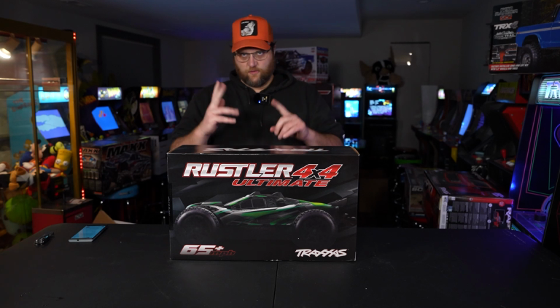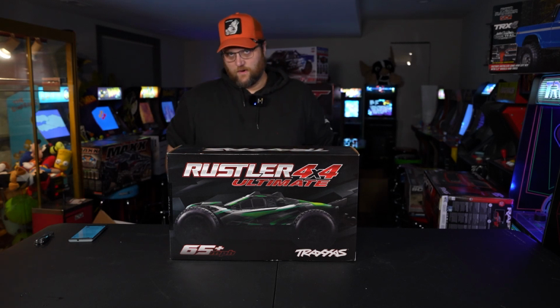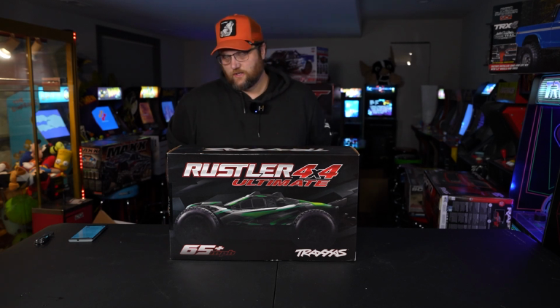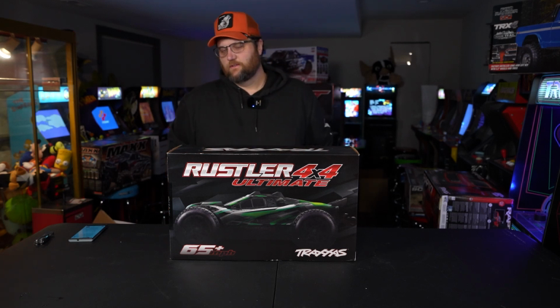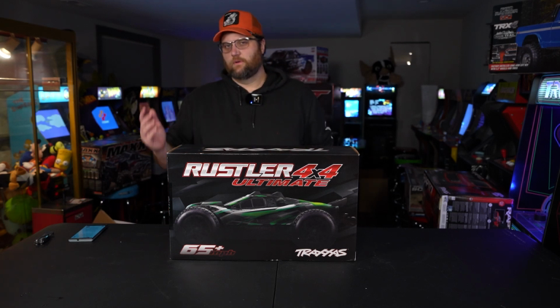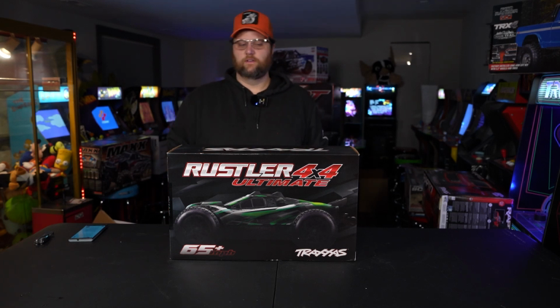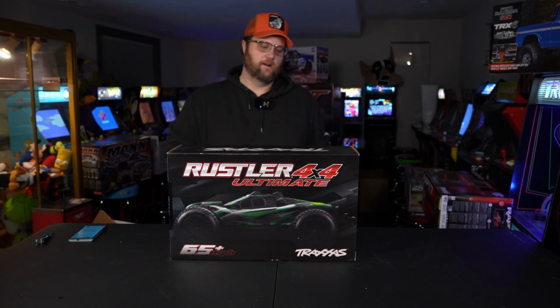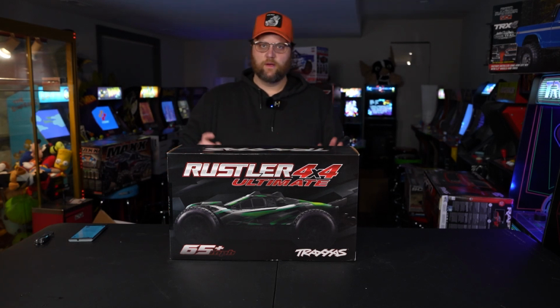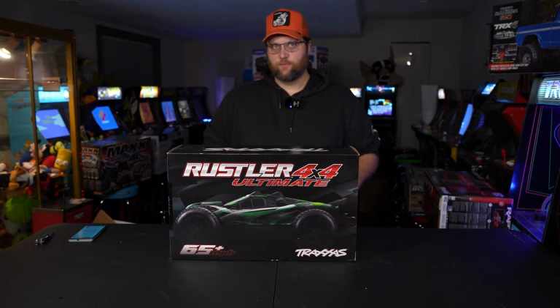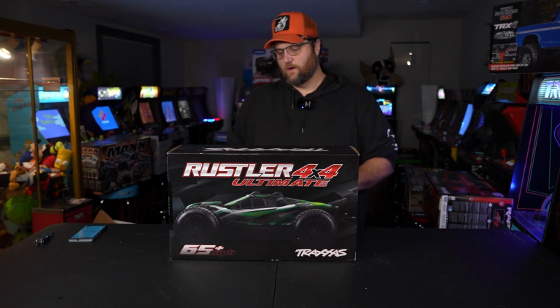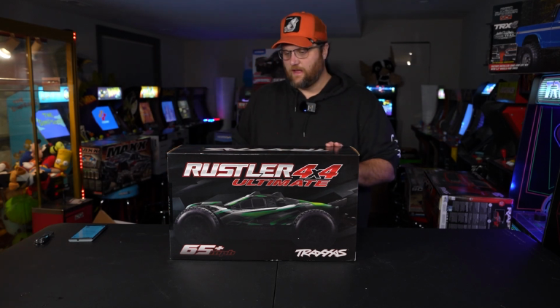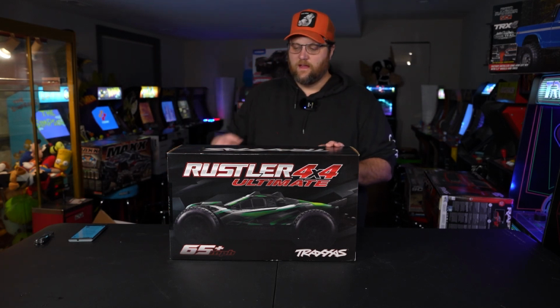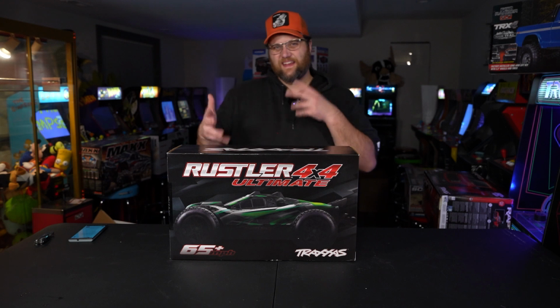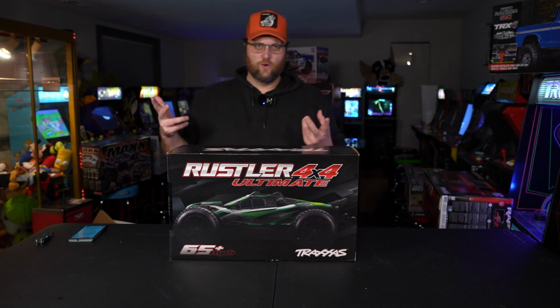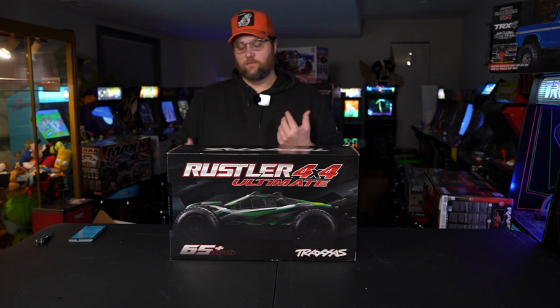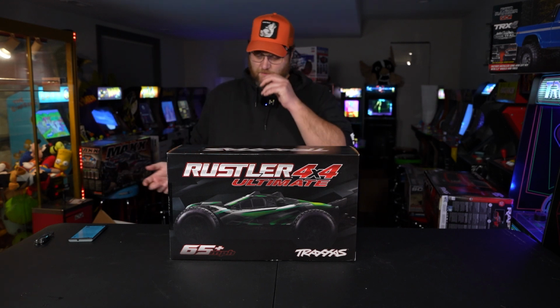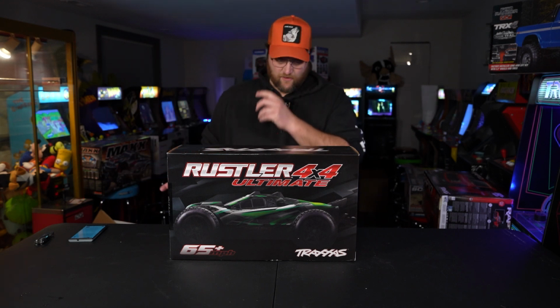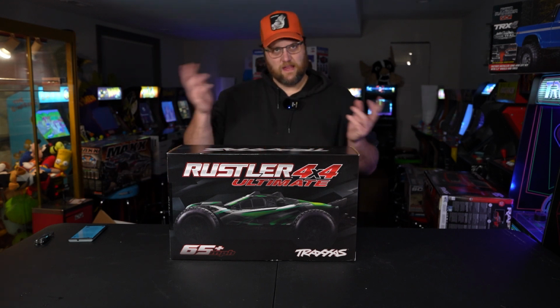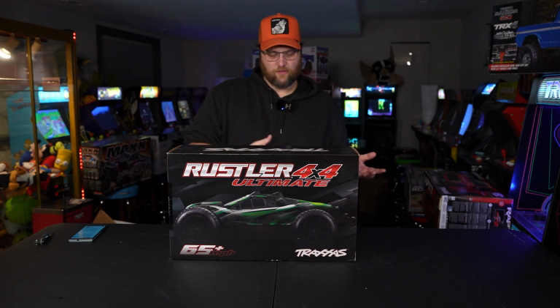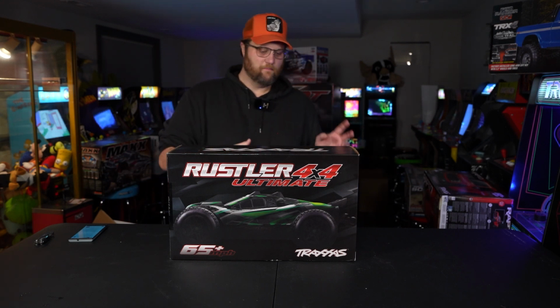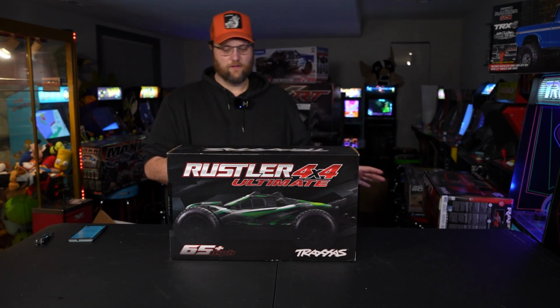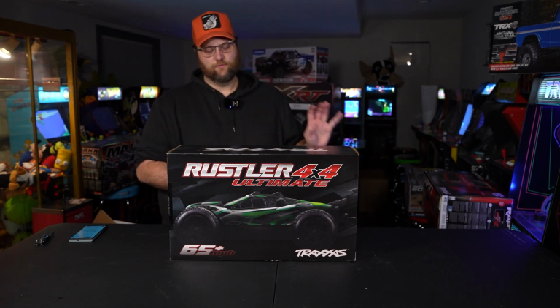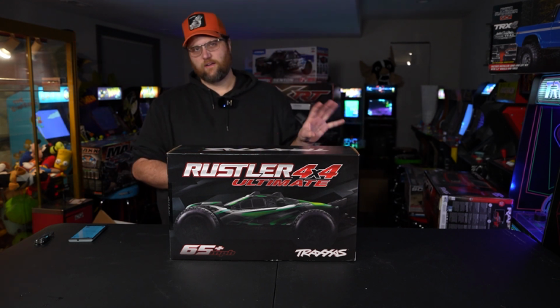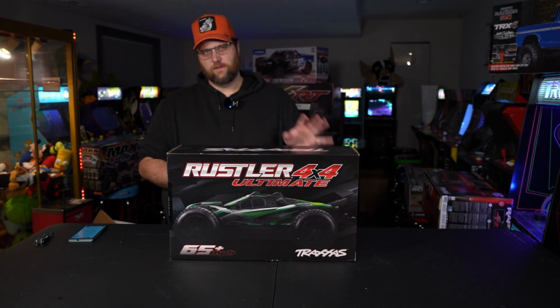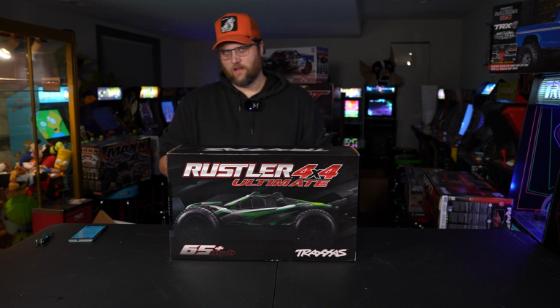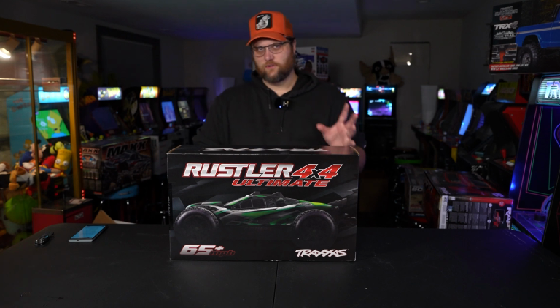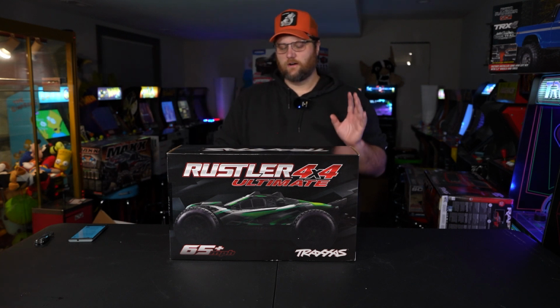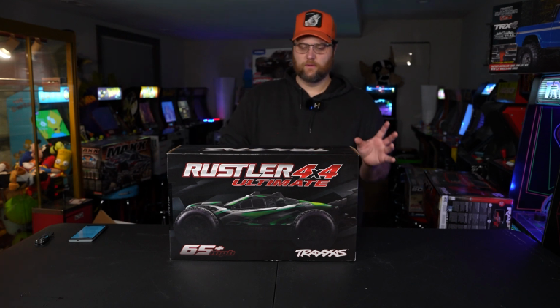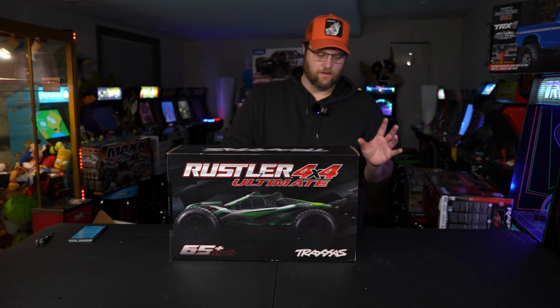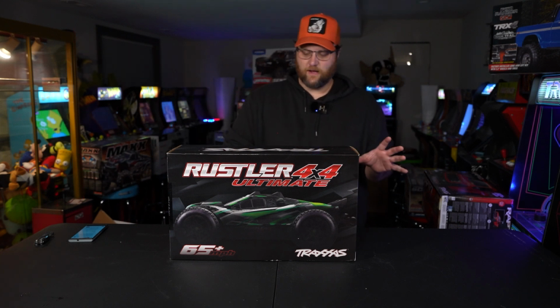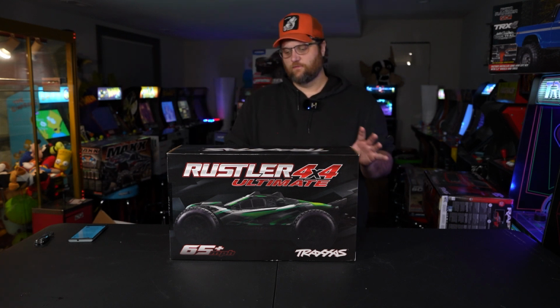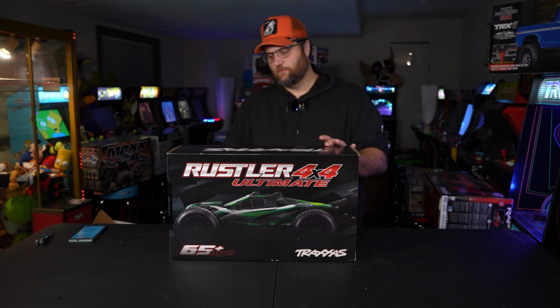What's going on, everyone? Jeremy here from RC Nightmare. I hope you're having an absolutely wonderful day. Depending on the order that you've been watching my videos, maybe you saw my Rustler 4x4 VXL RTR unboxing and first review.